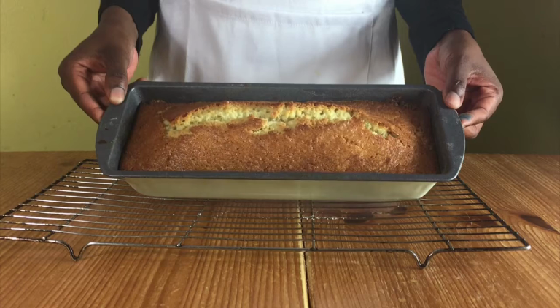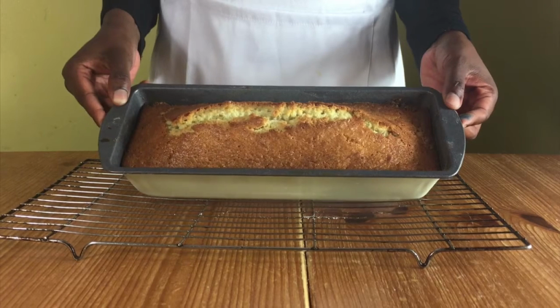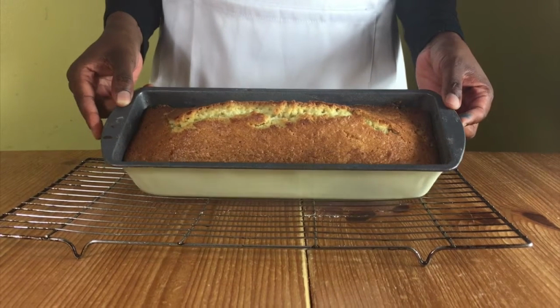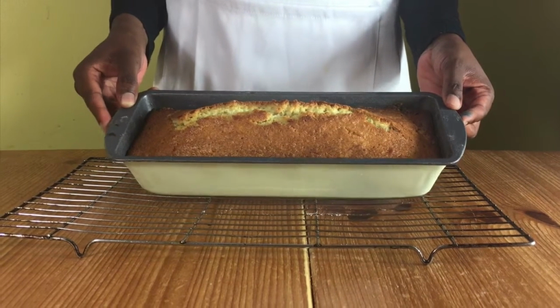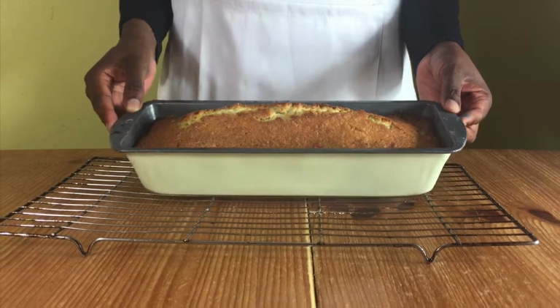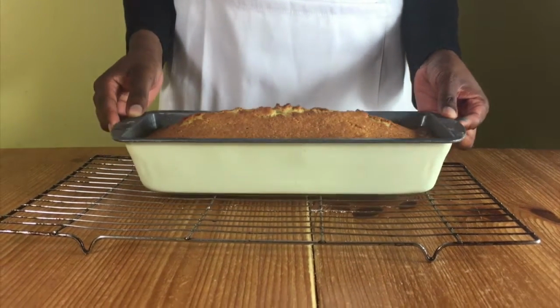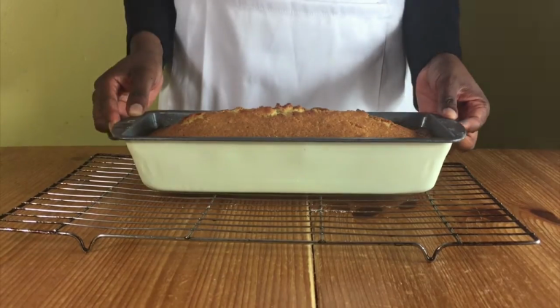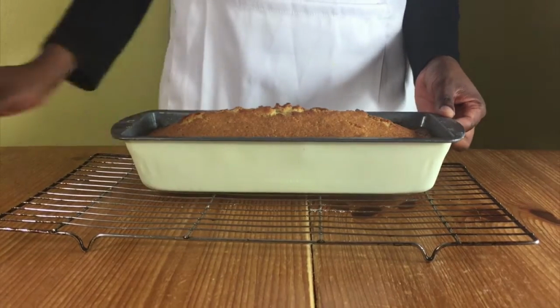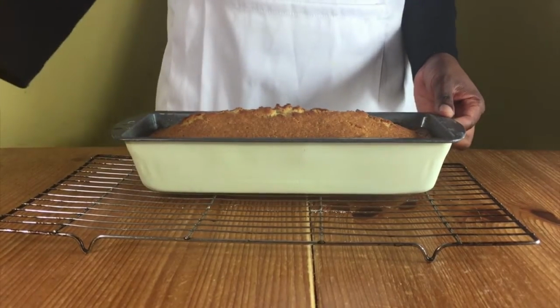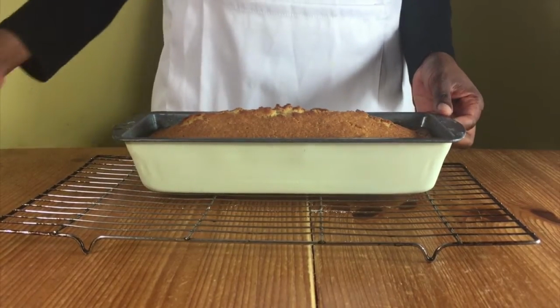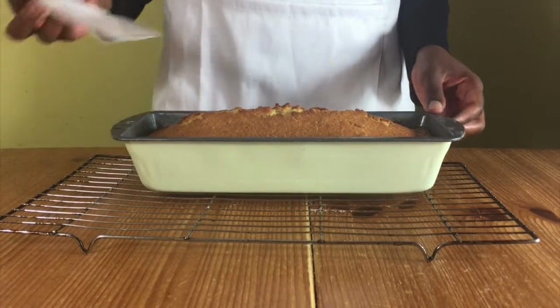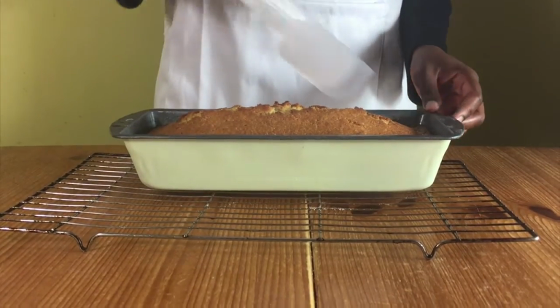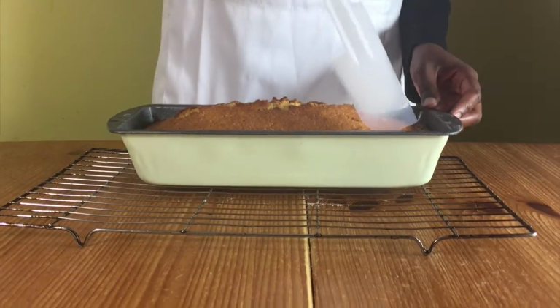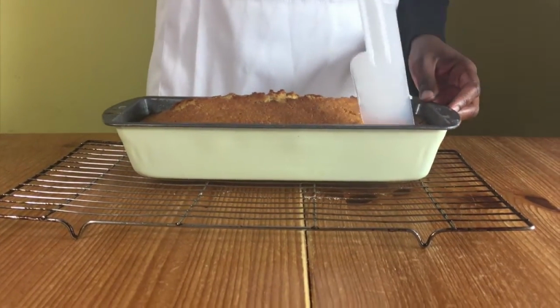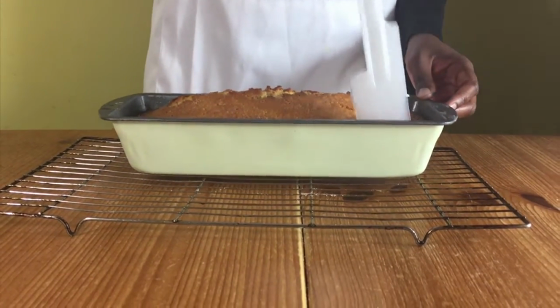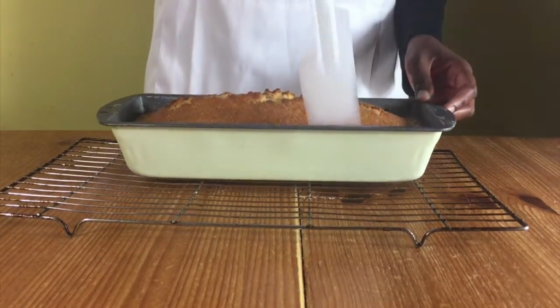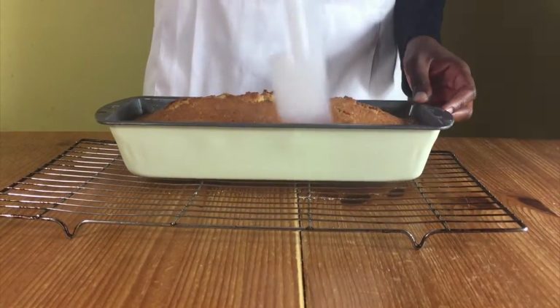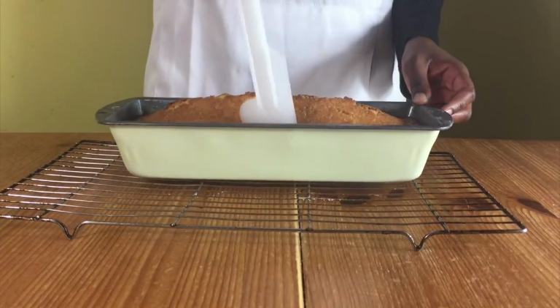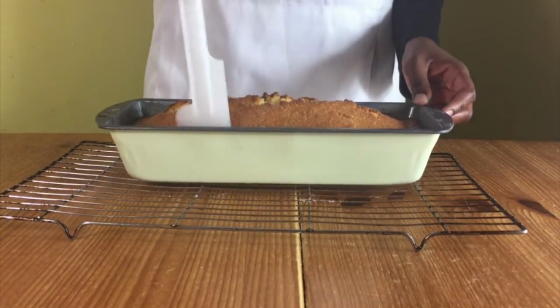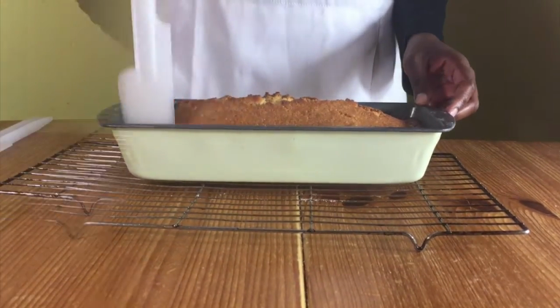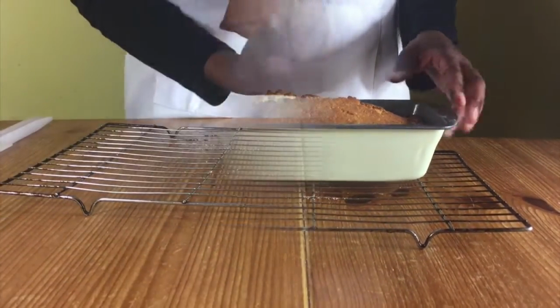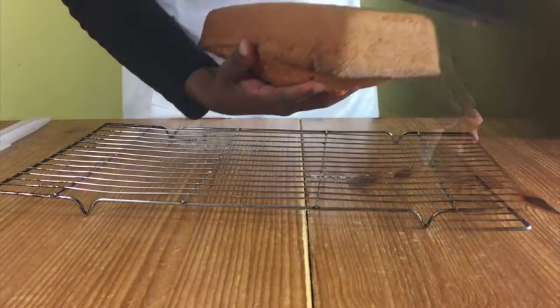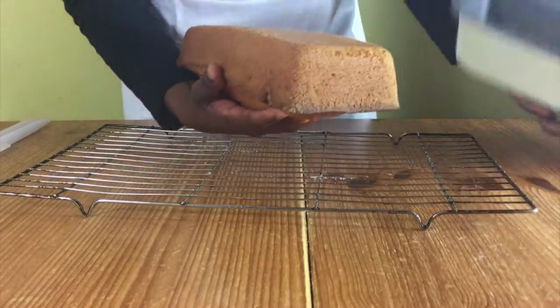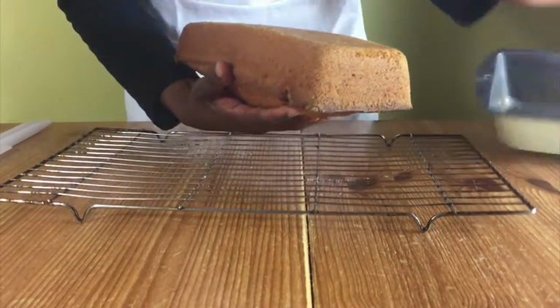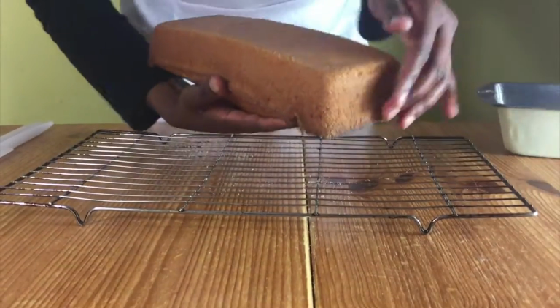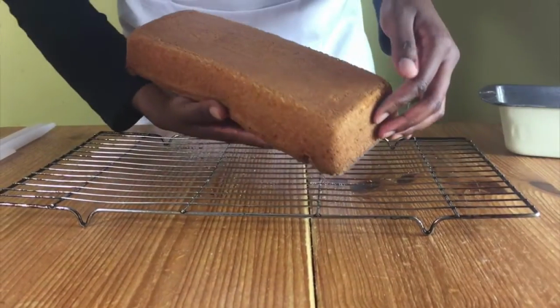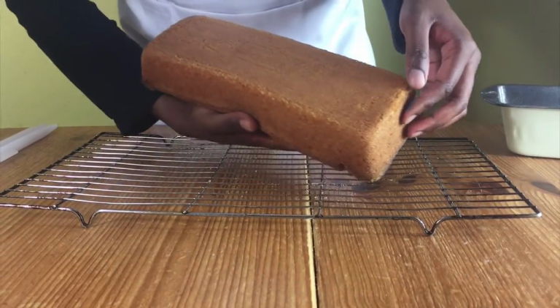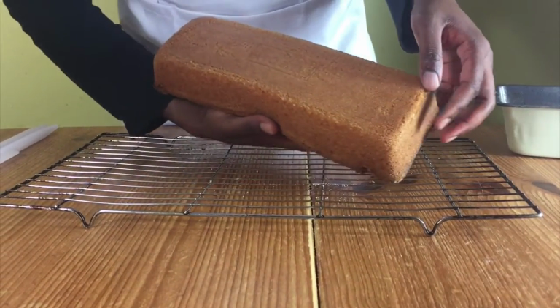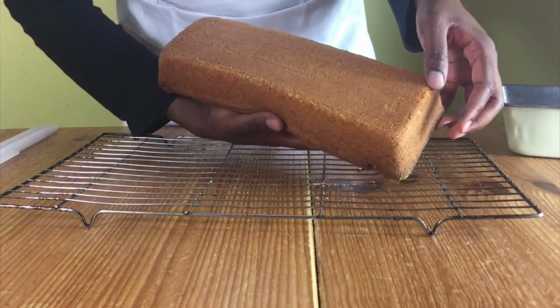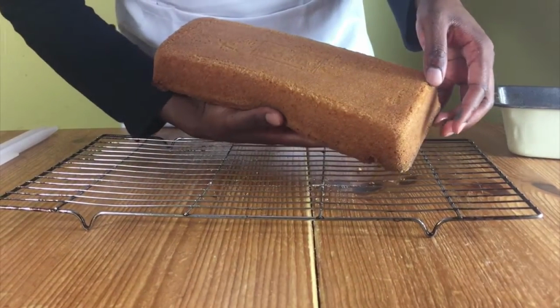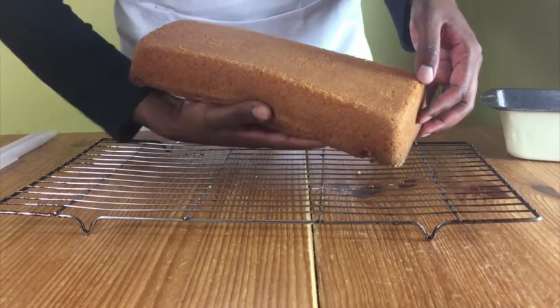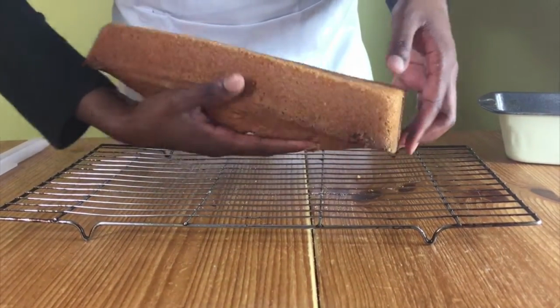Leave it in the cake tin for about 5 to 10 minutes and then use a spatula to go around the edges of the cake to loosen the sides. Remove from the cake tin and let it cool completely on the cooling rack.